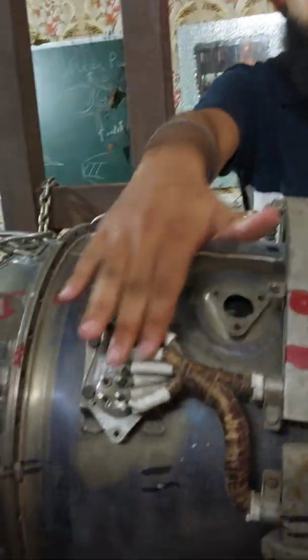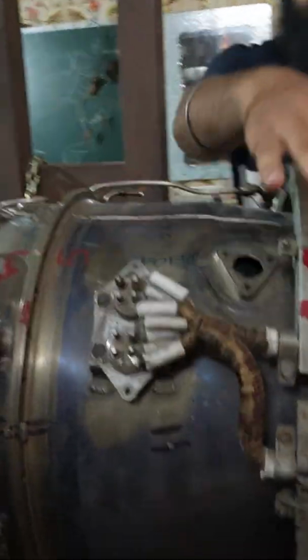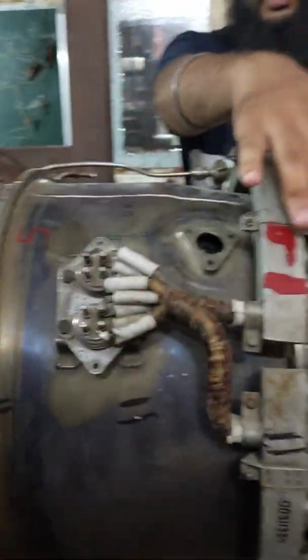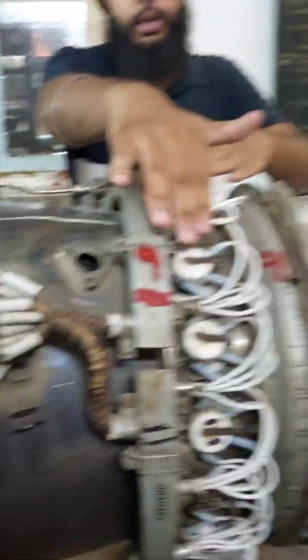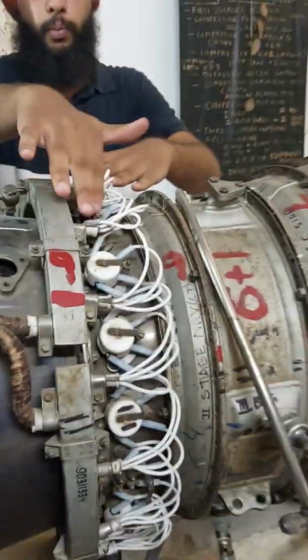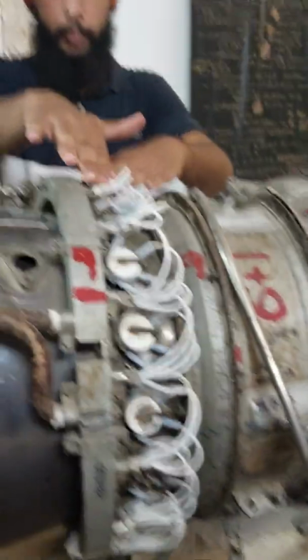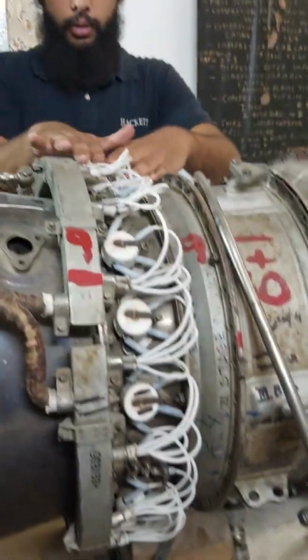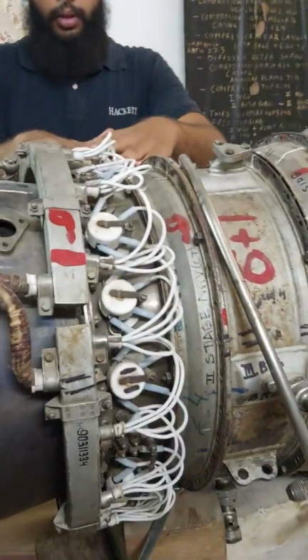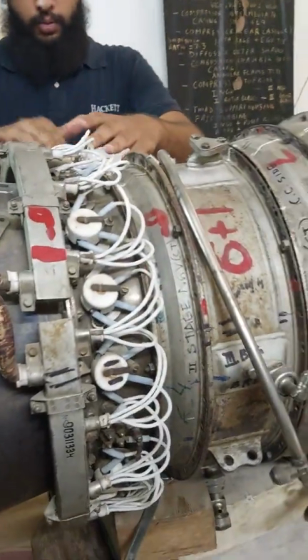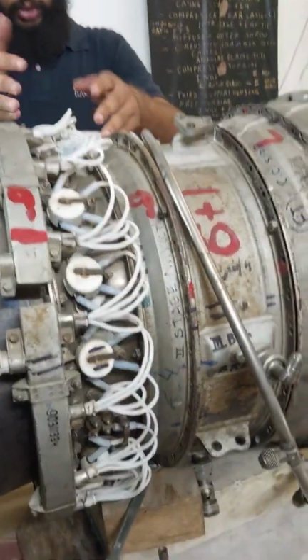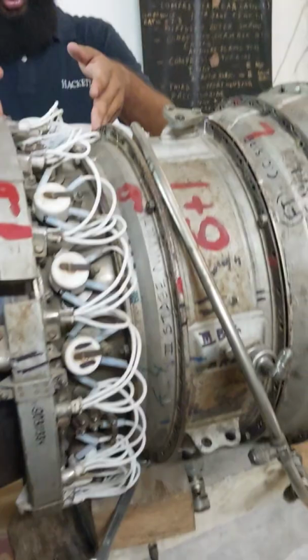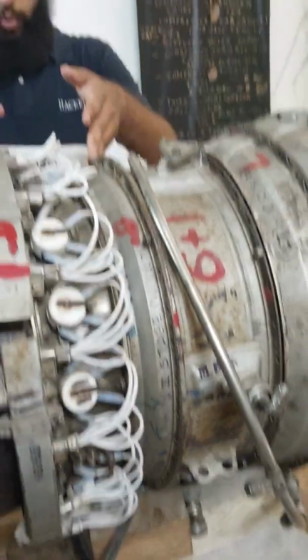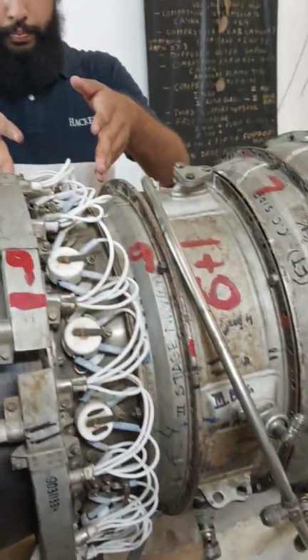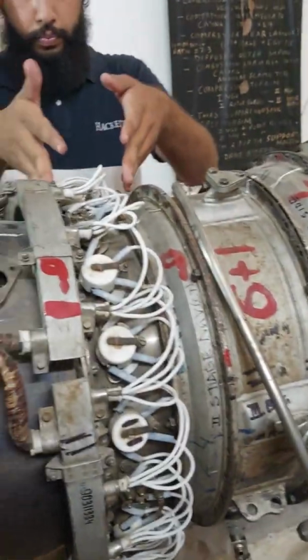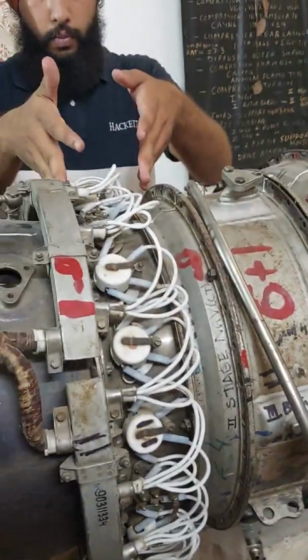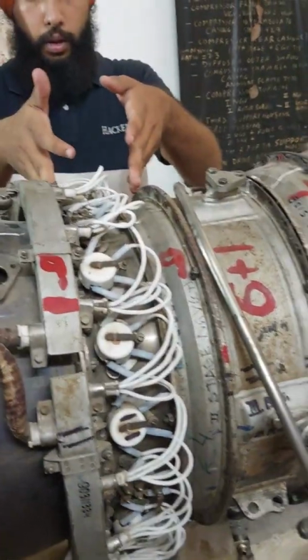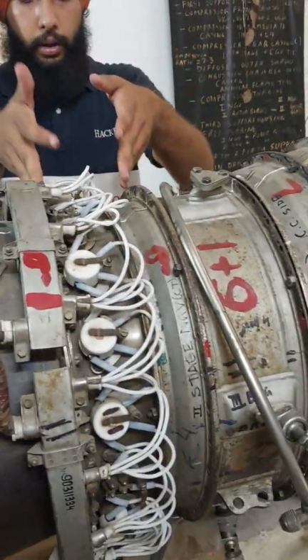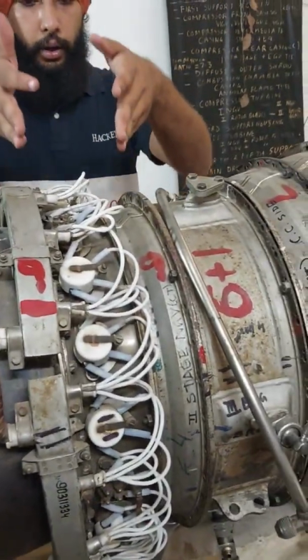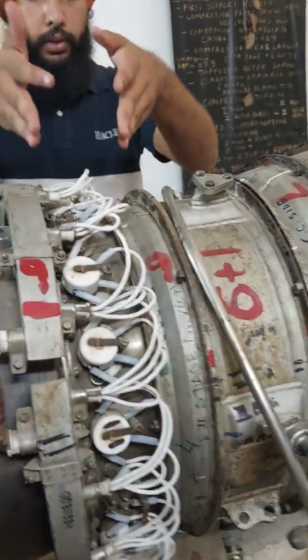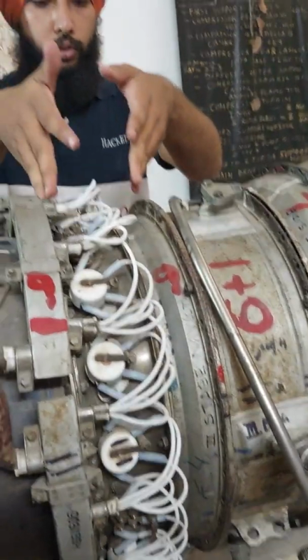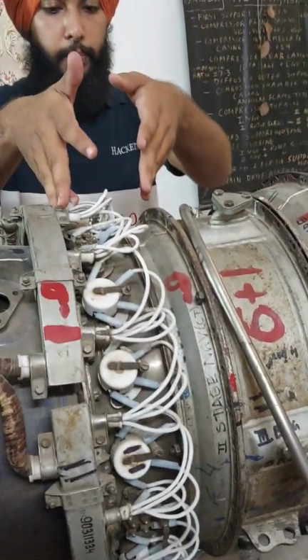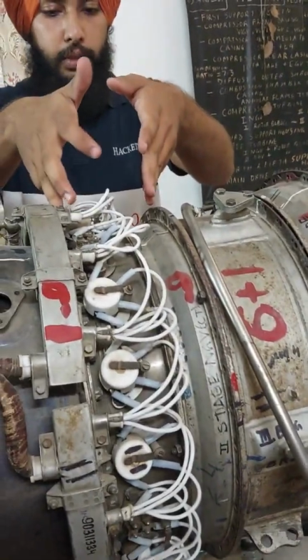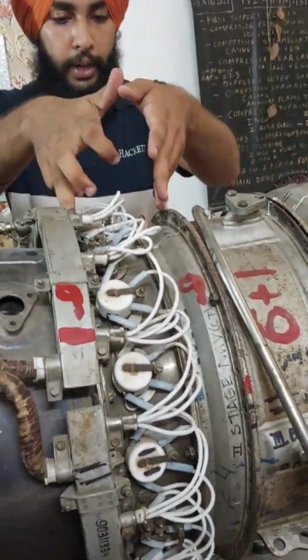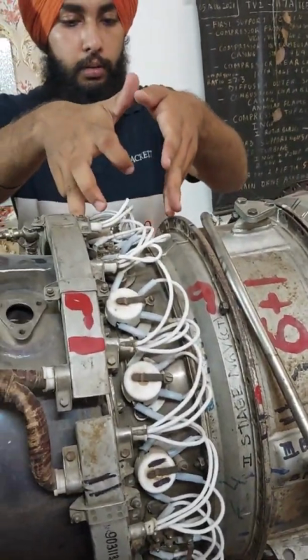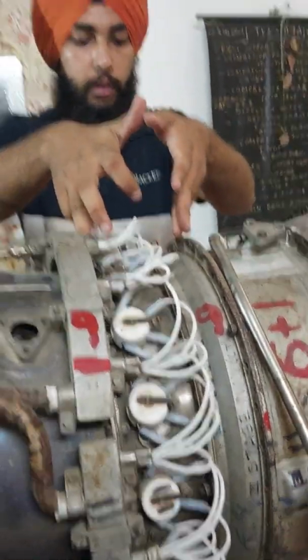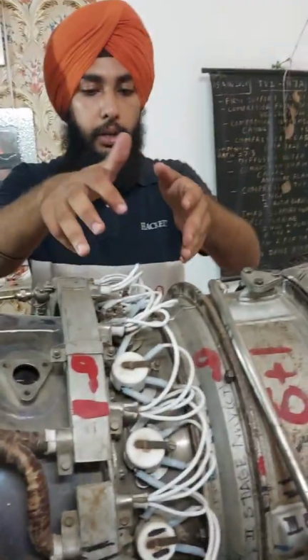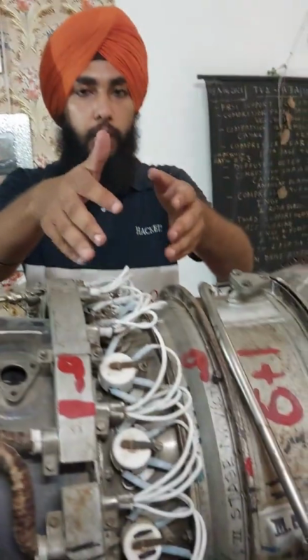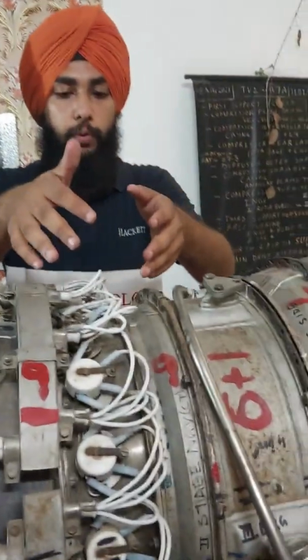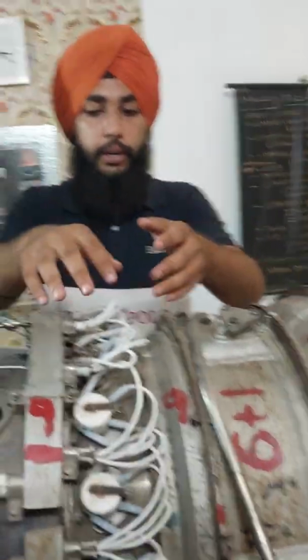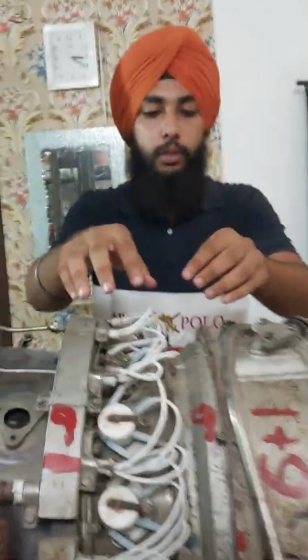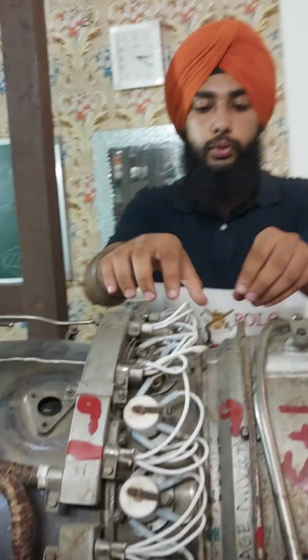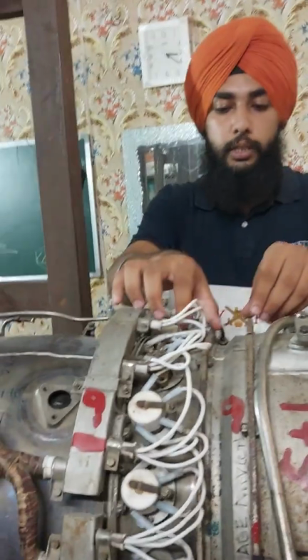After the combustion chamber we have the thermocouple junction, and these are the thermocouples. This is the compressor turbine, which is divided into 2 stages.